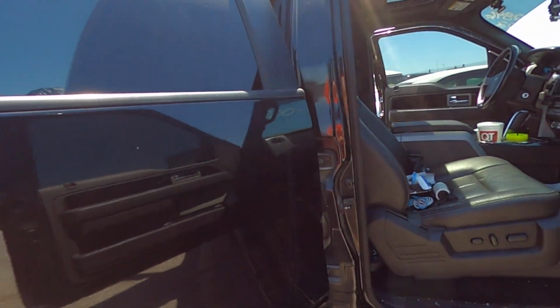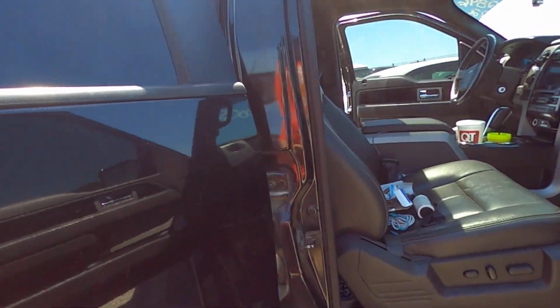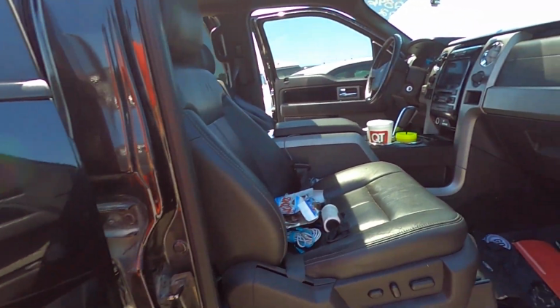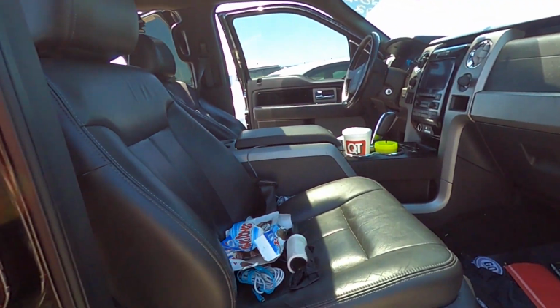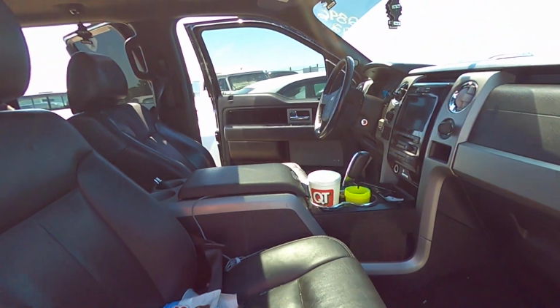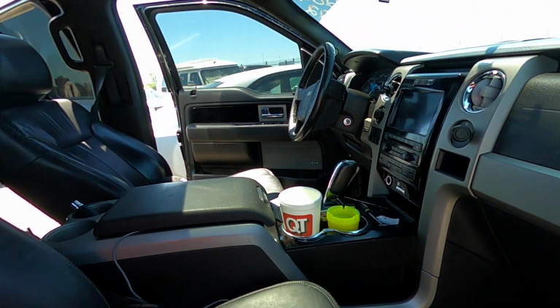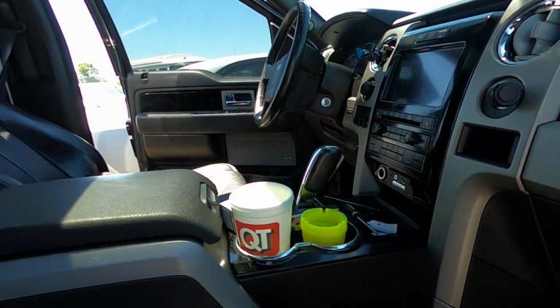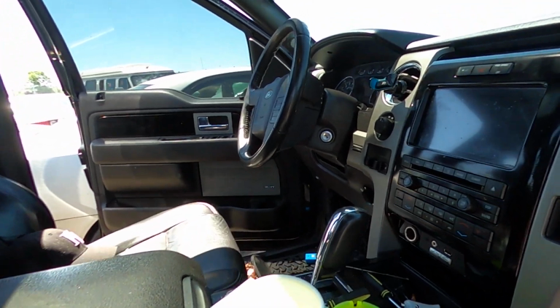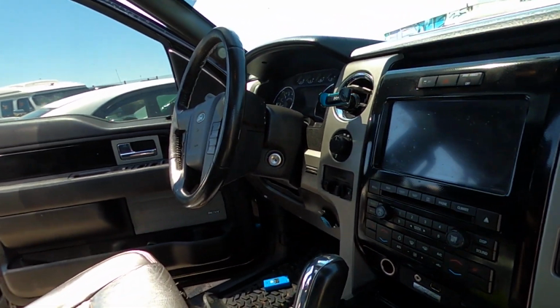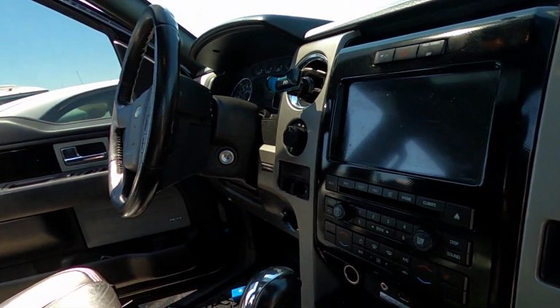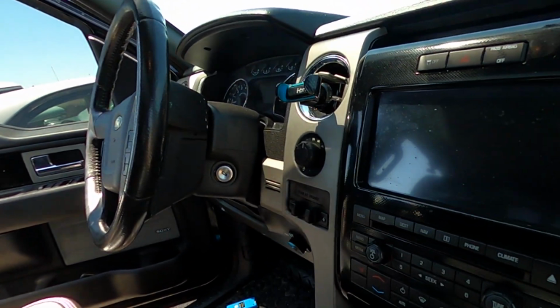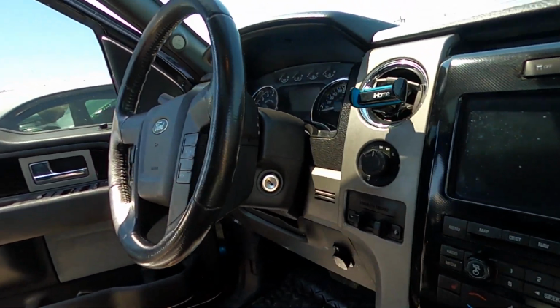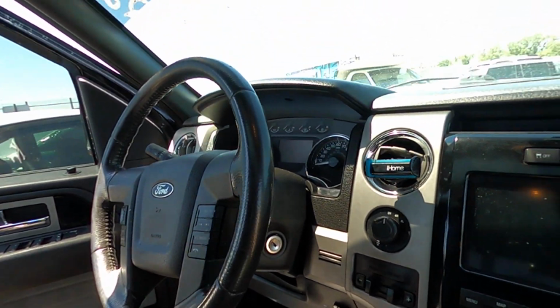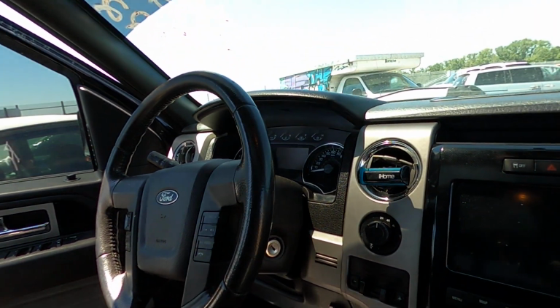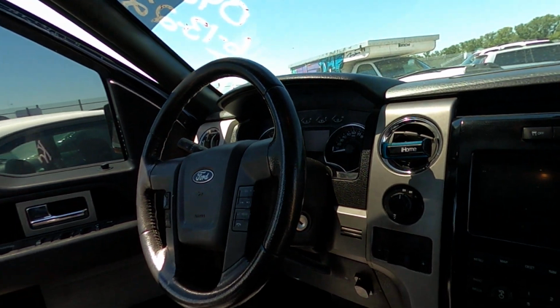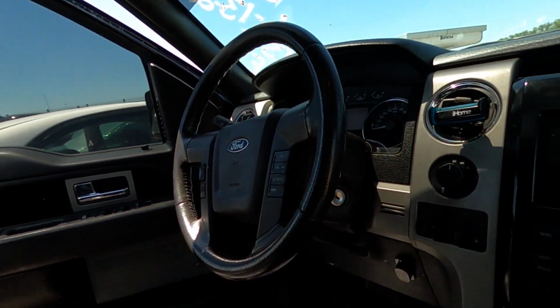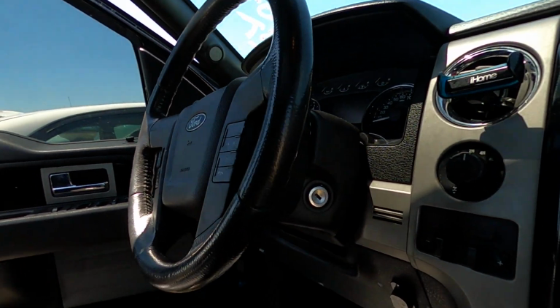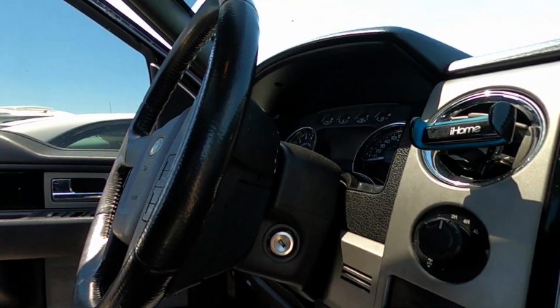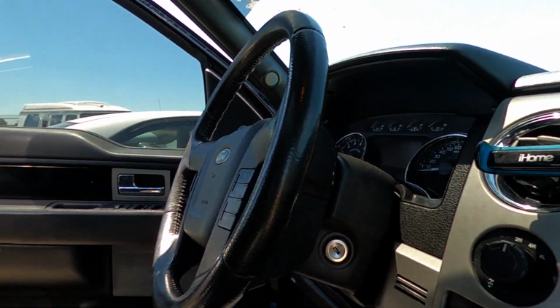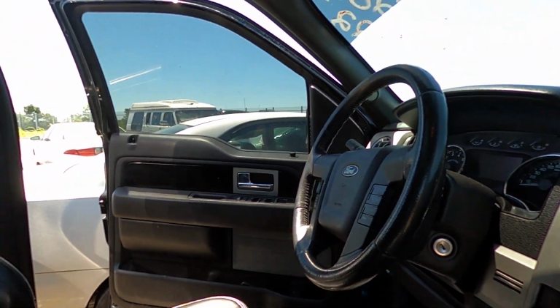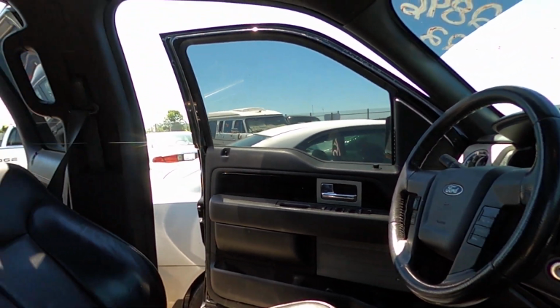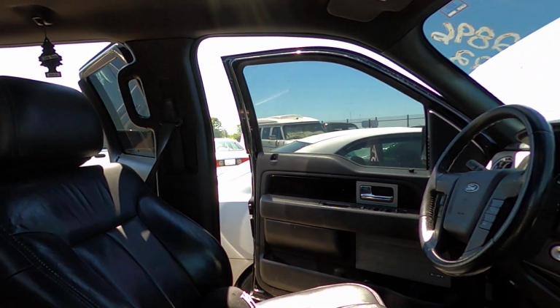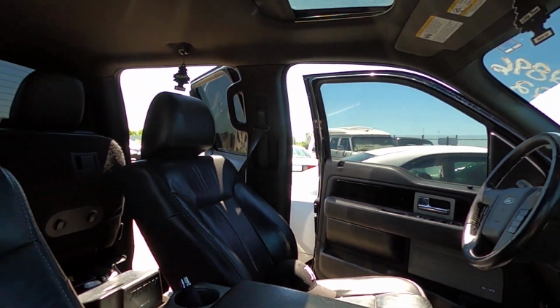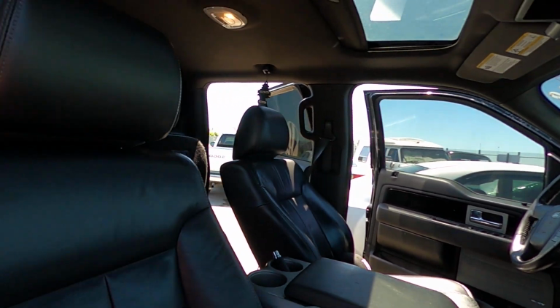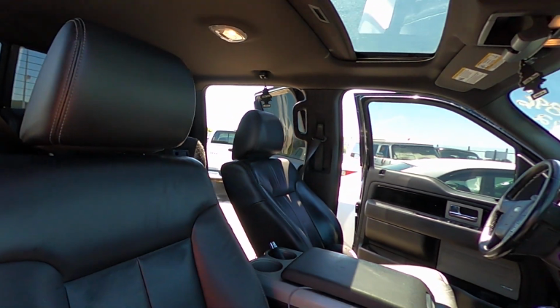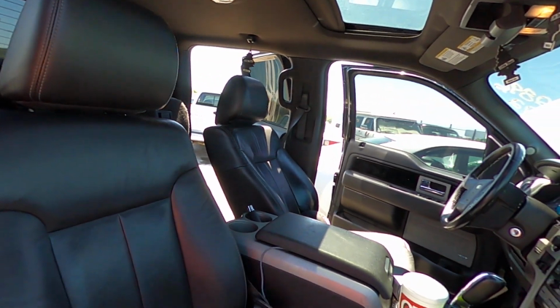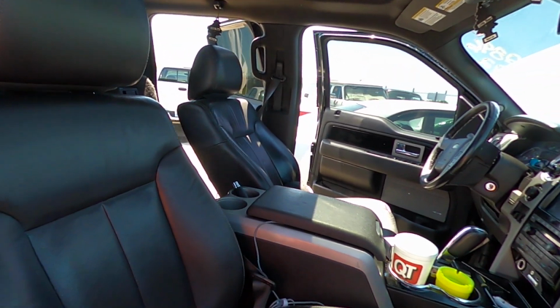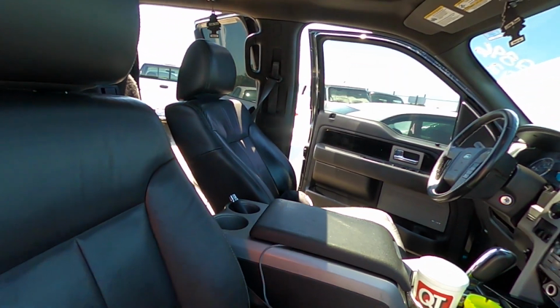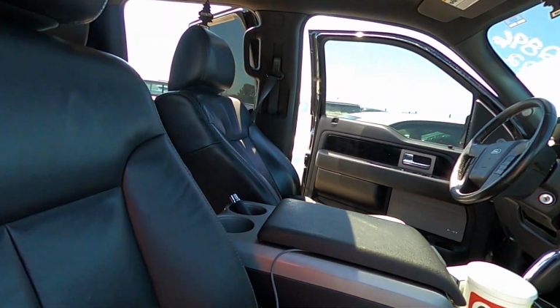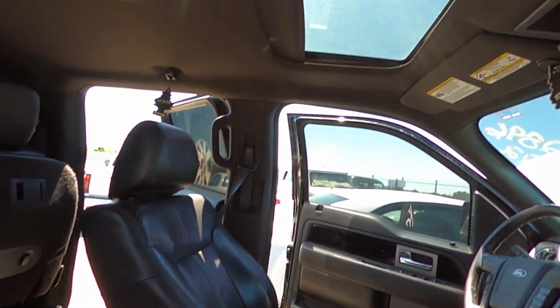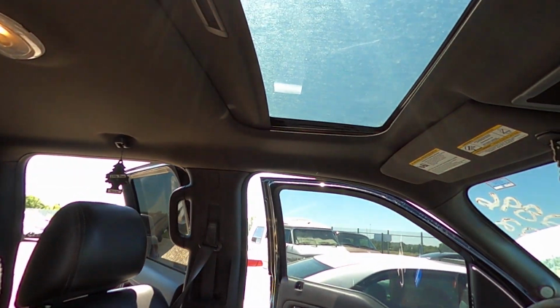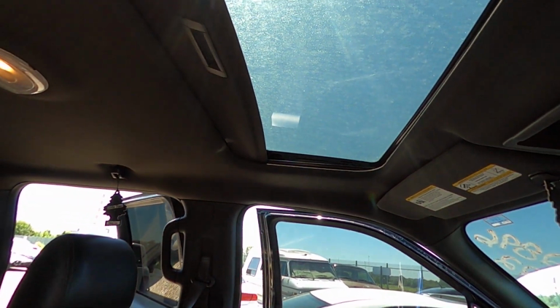You don't want to detail the interior but the interface and steering column and all that looks pretty good. The seats themselves are in pretty good condition. Sunroof.